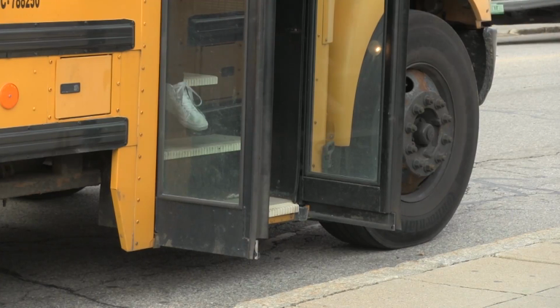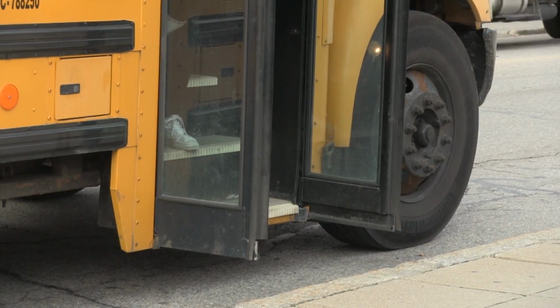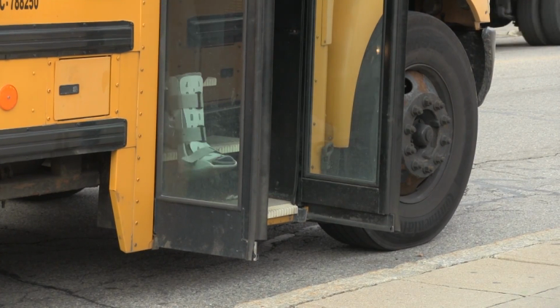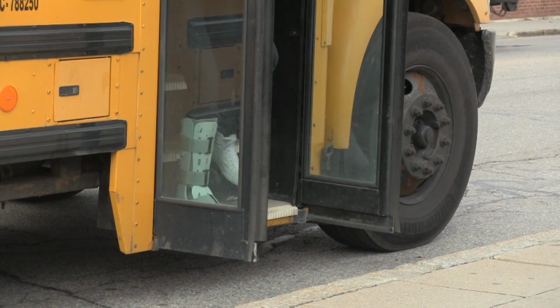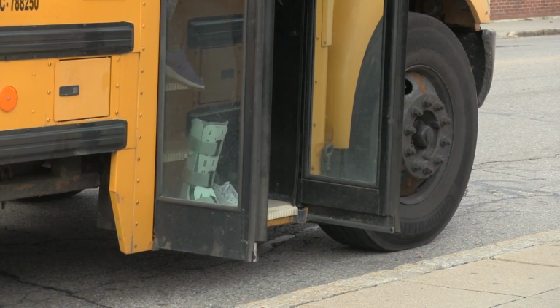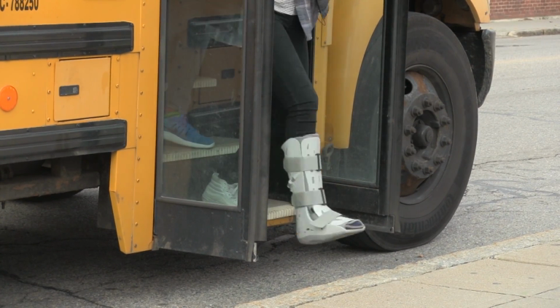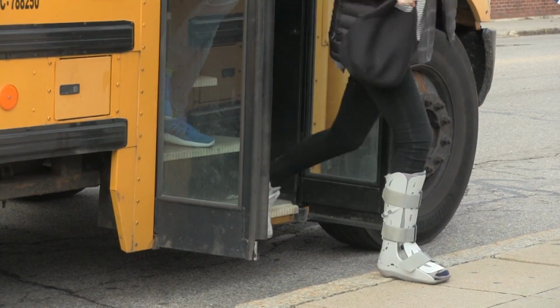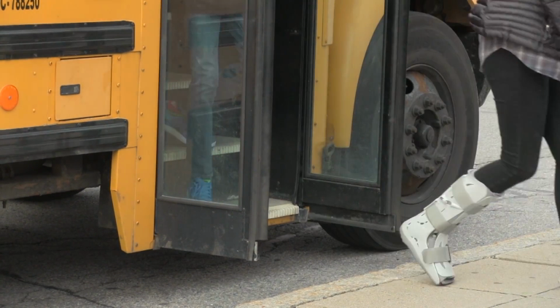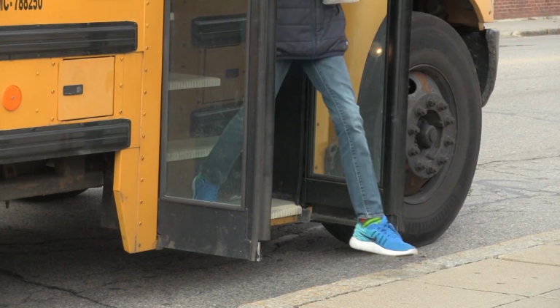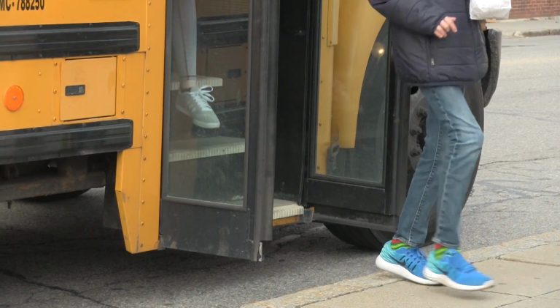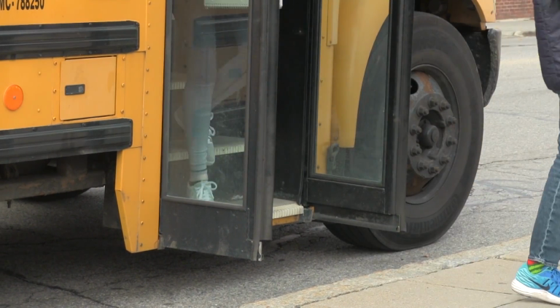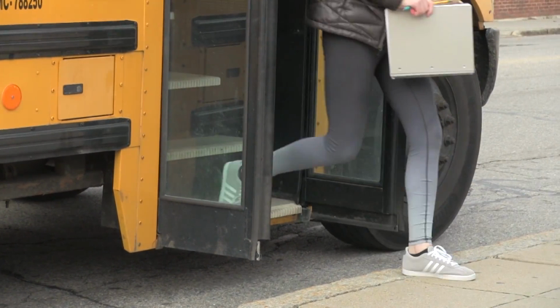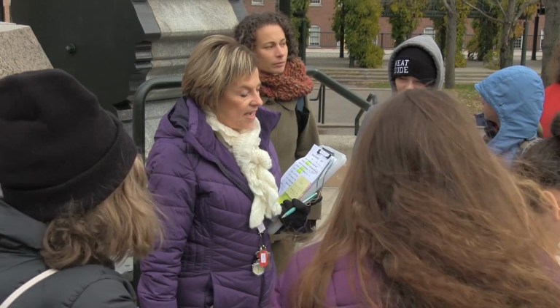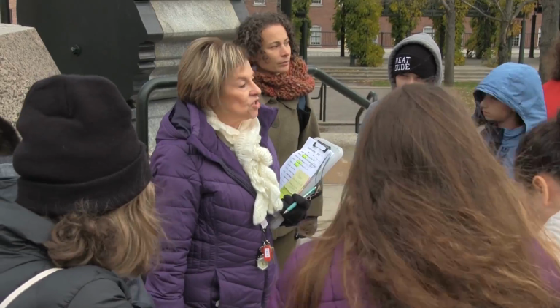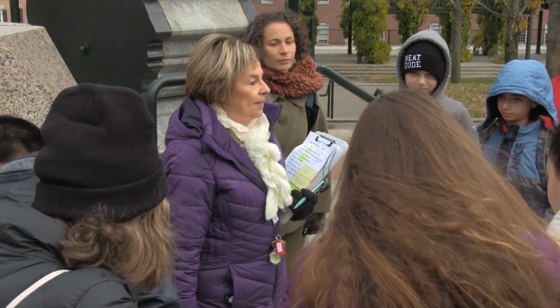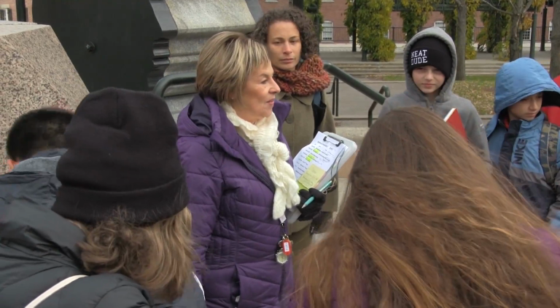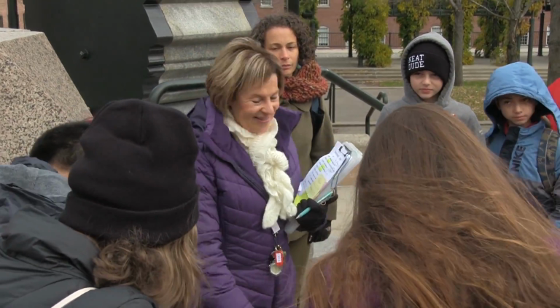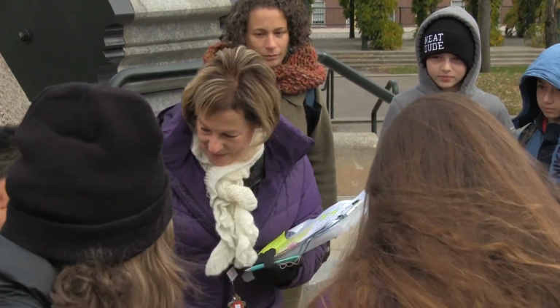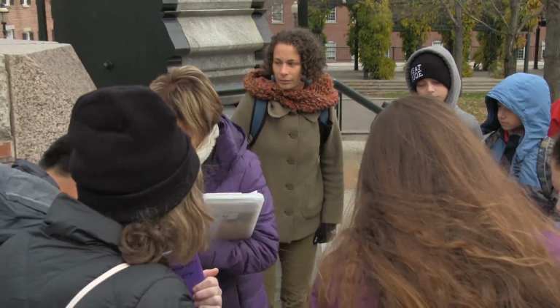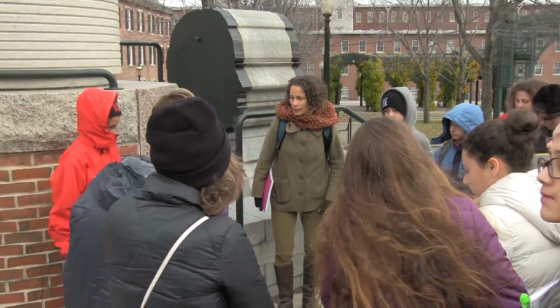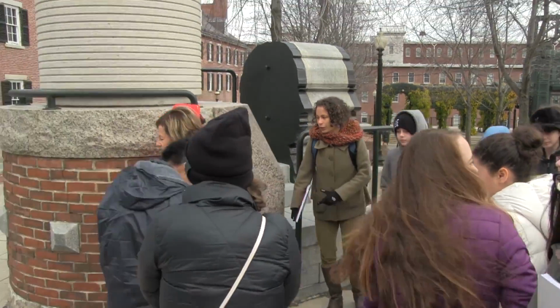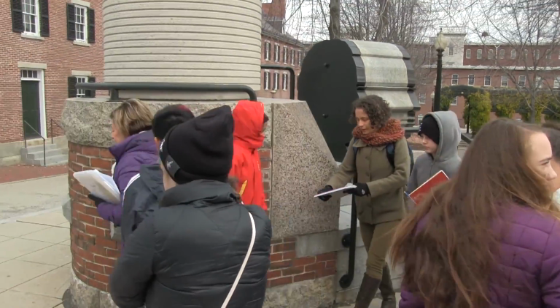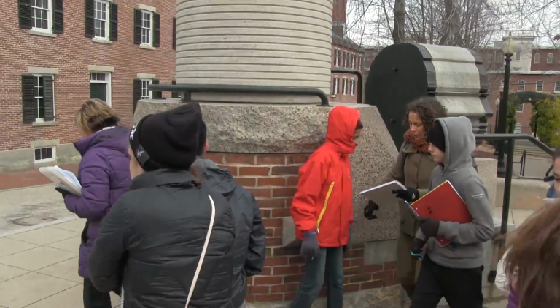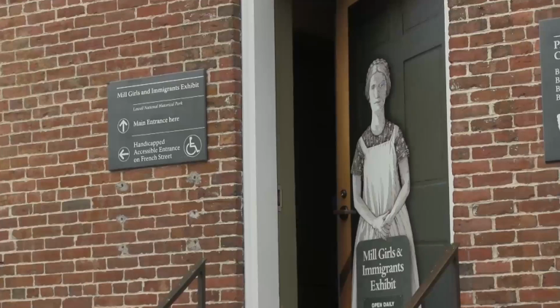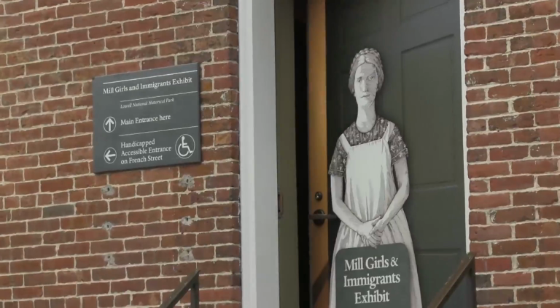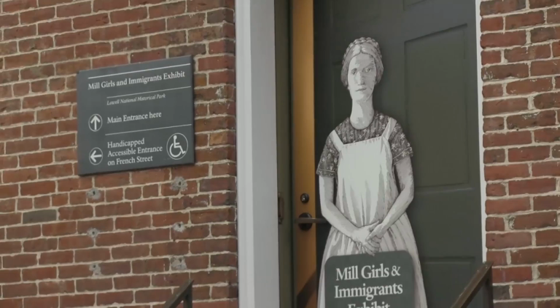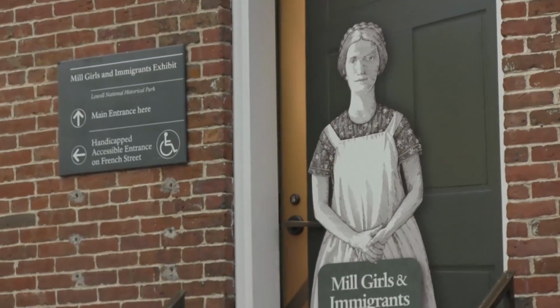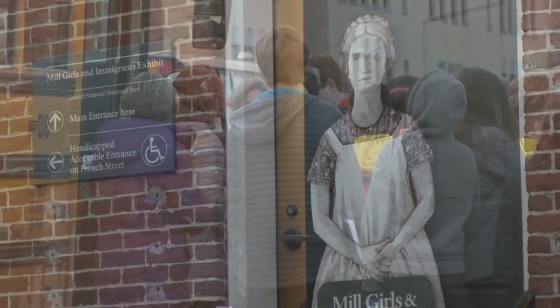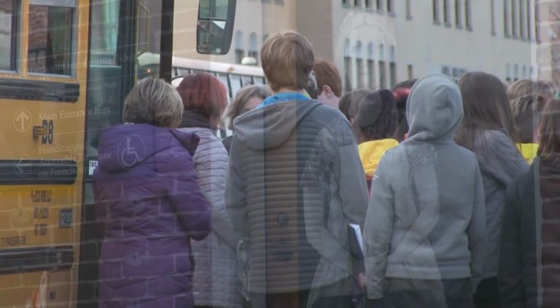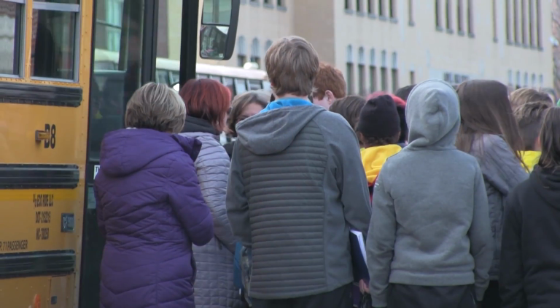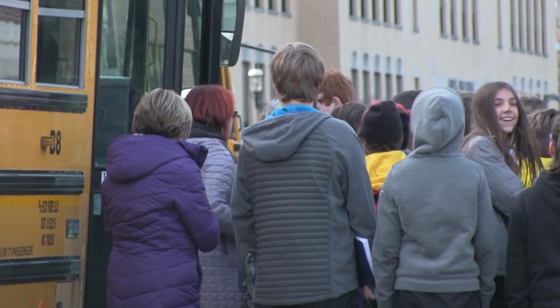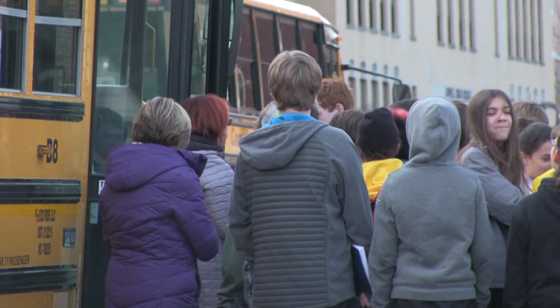We provide curb-to-curb service. Professional educators greet you when you get off the bus and then engage your students in exciting hands-on, minds-on activities throughout the day. Don't worry, we'll get you back to the bus on time.